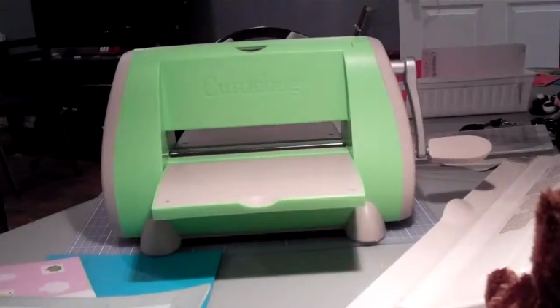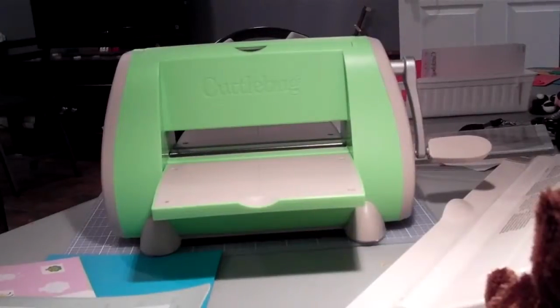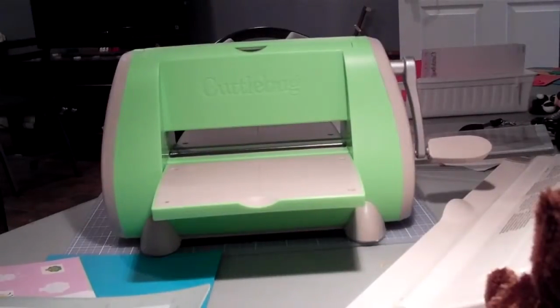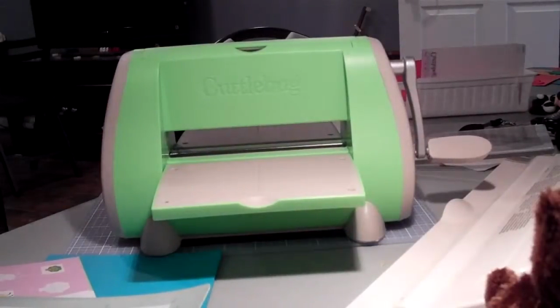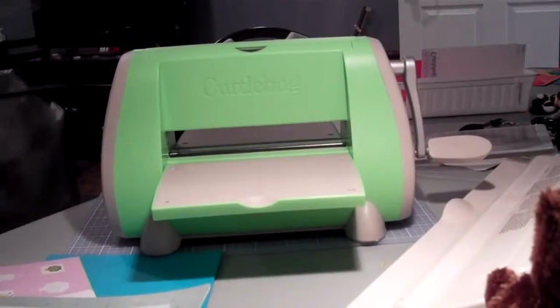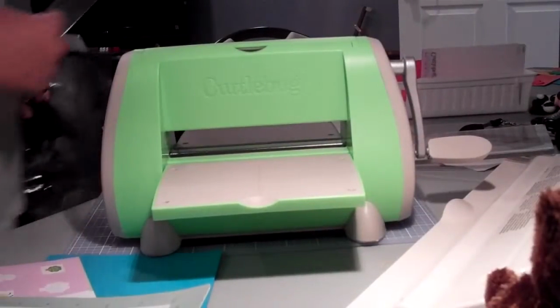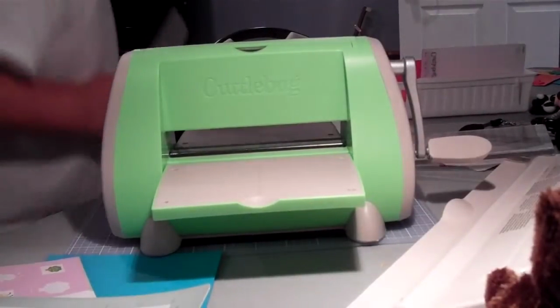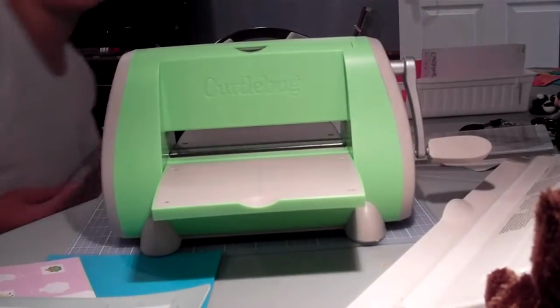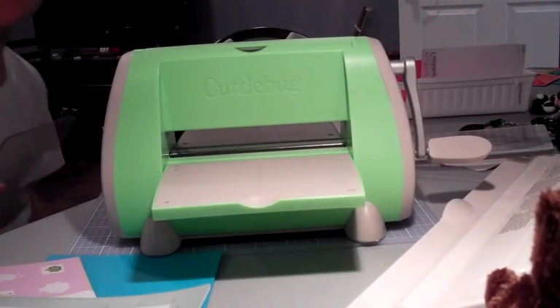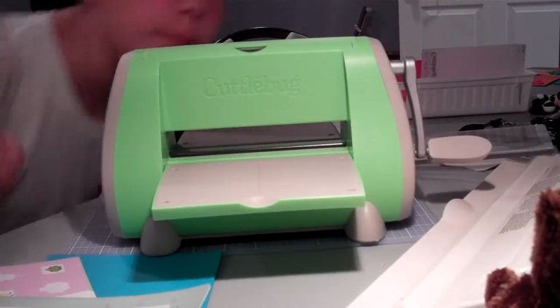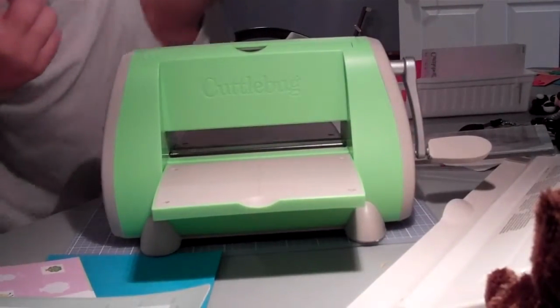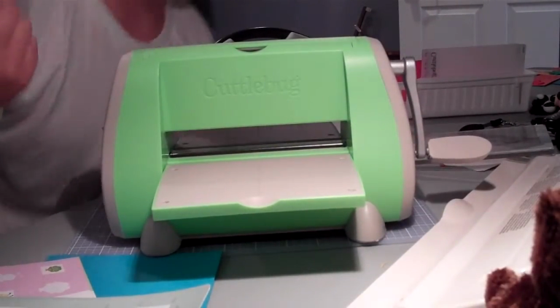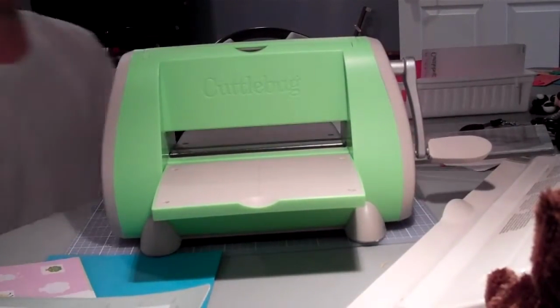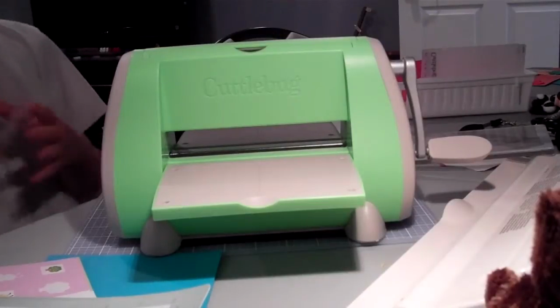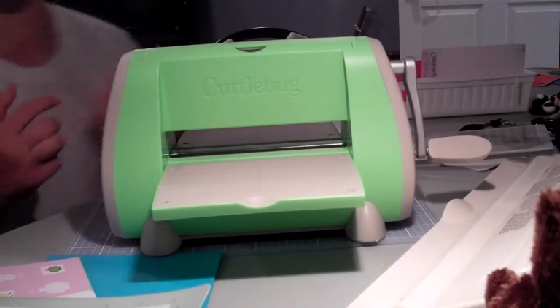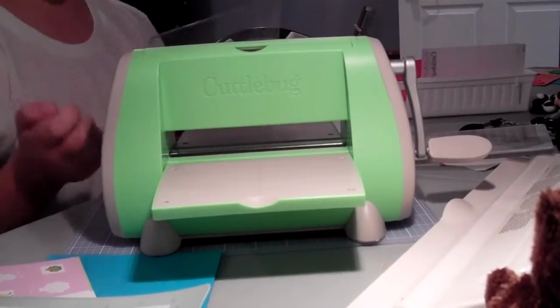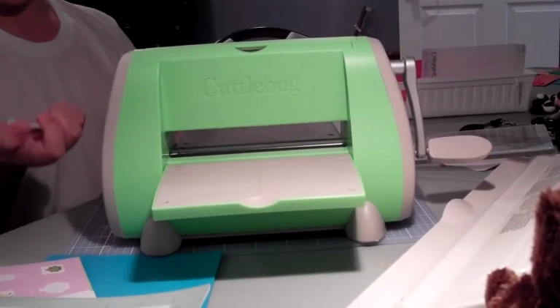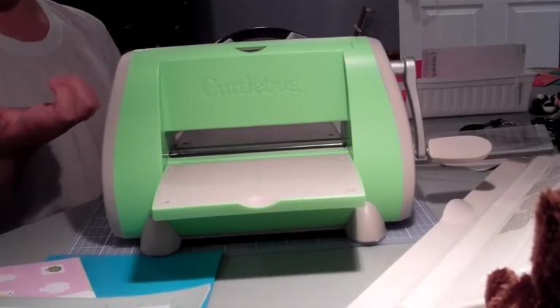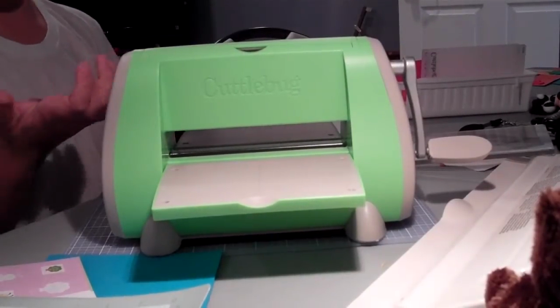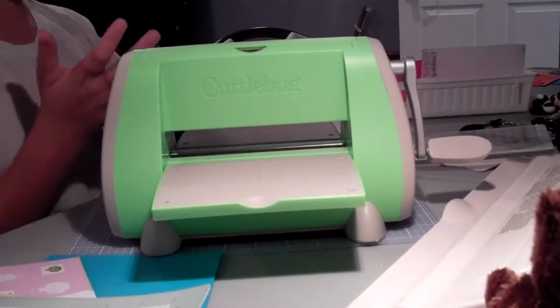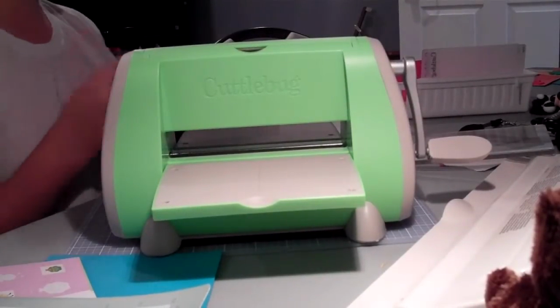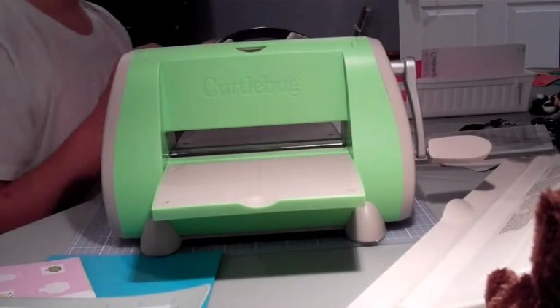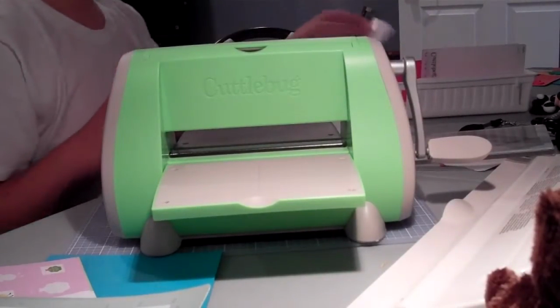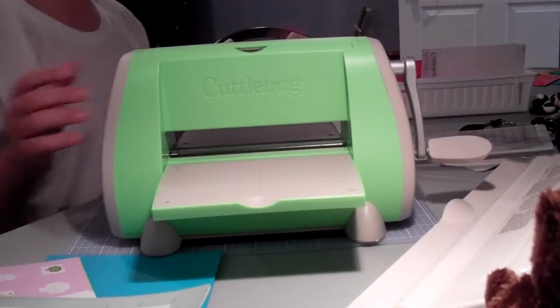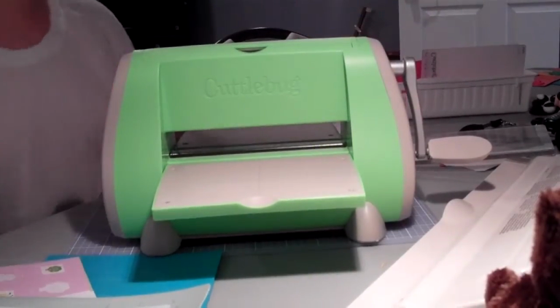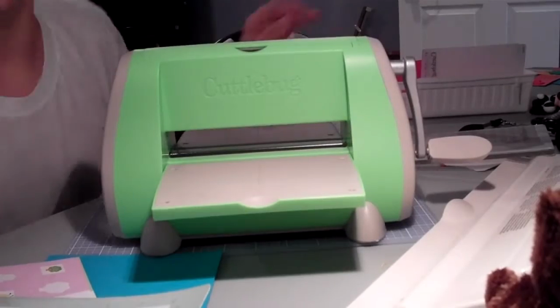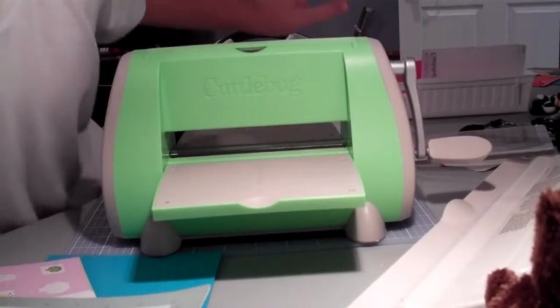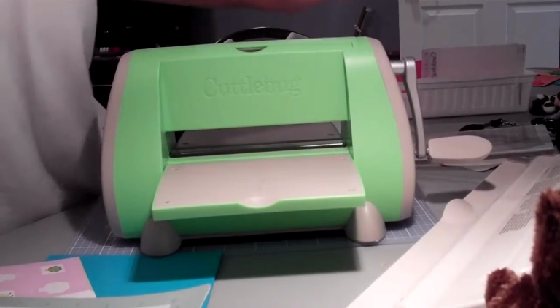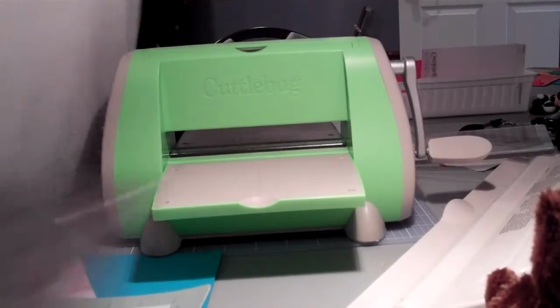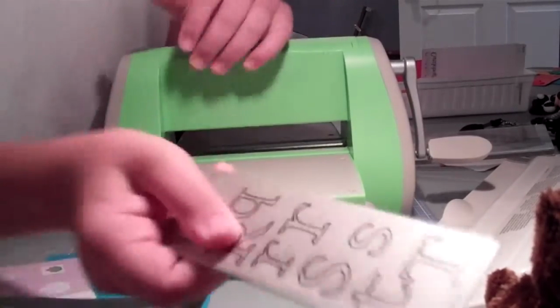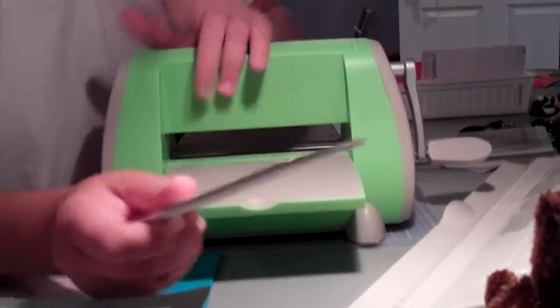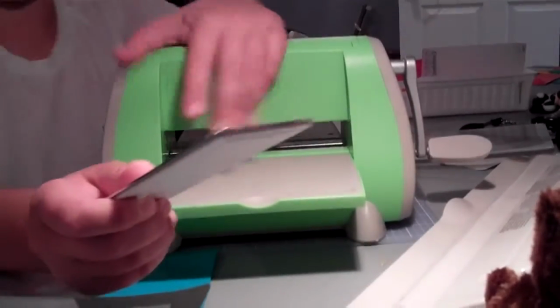Hey everybody, this is Tanner, Mr. Create Crazy, coming at you with a Cuttlebug video. This is a shocker to me. I have just found out why I cannot do die cuts right here with the Cuttlebug.